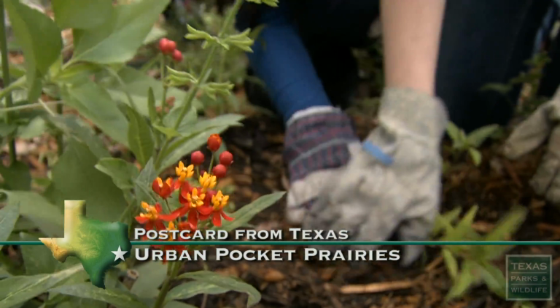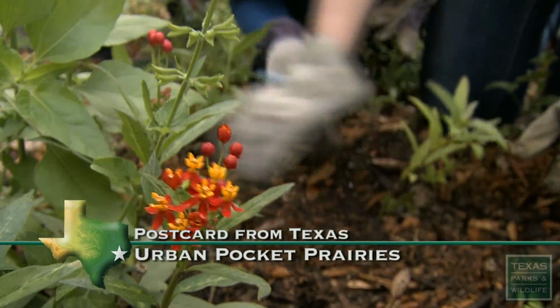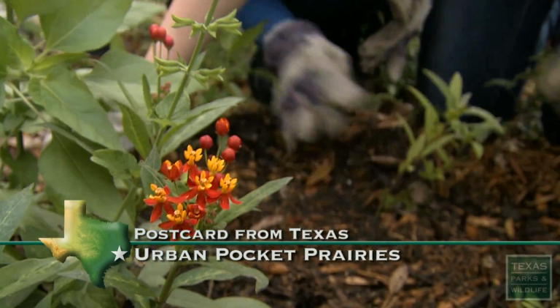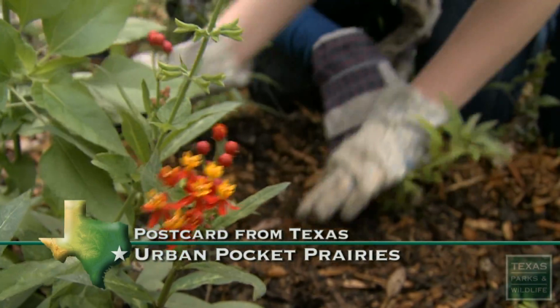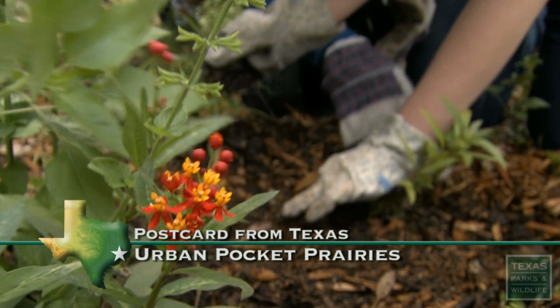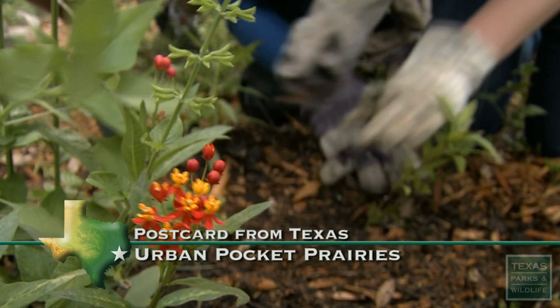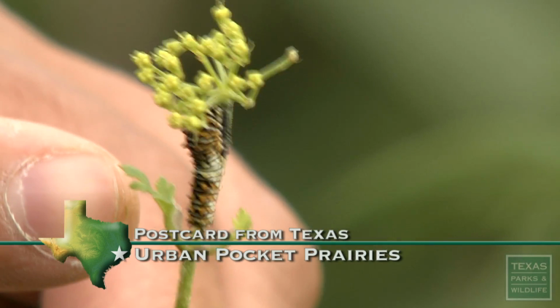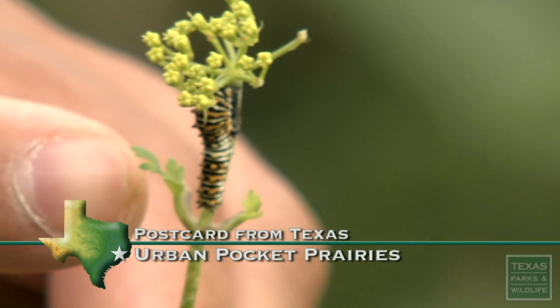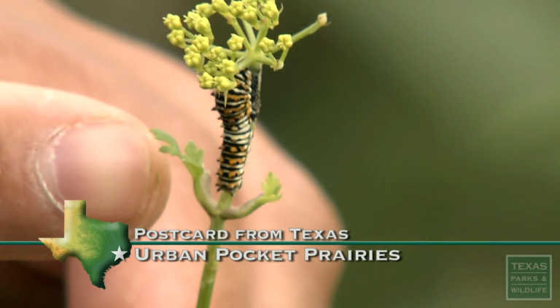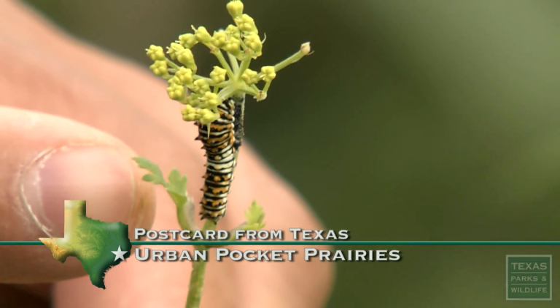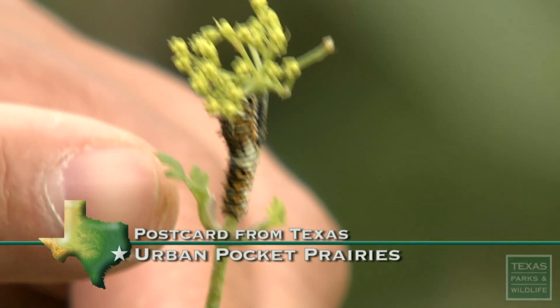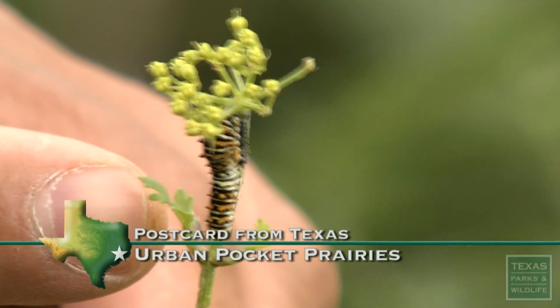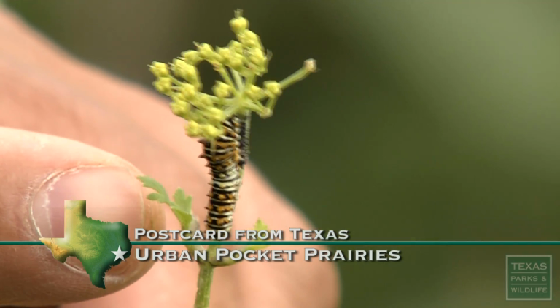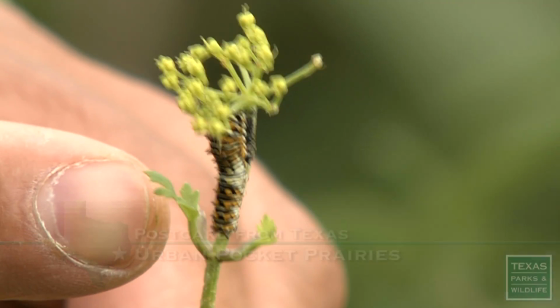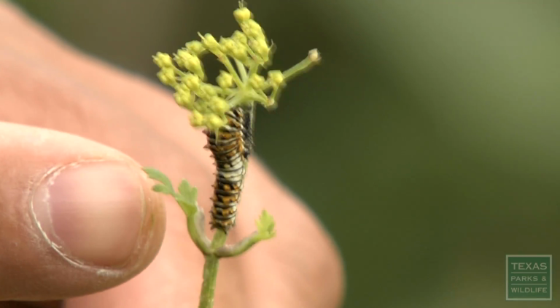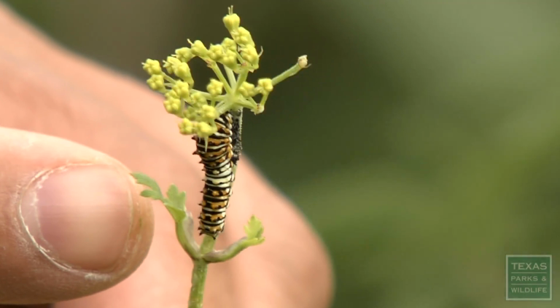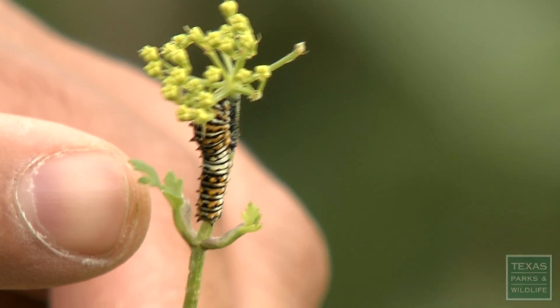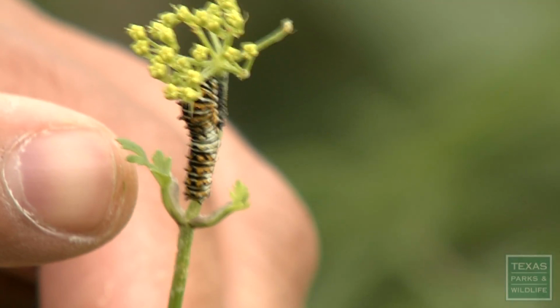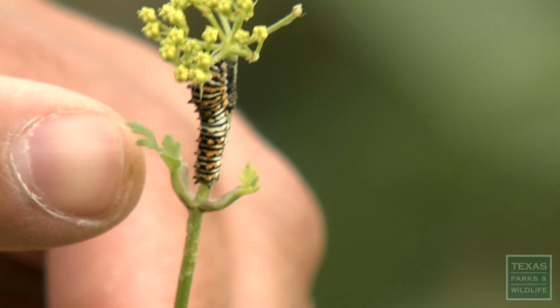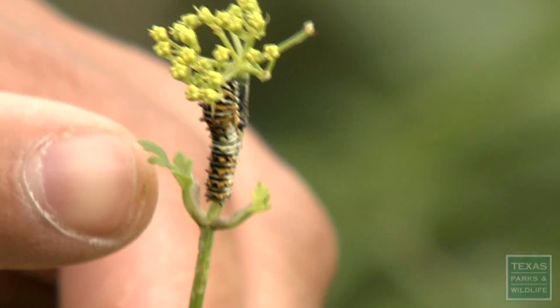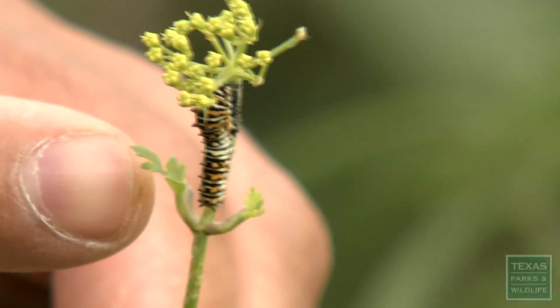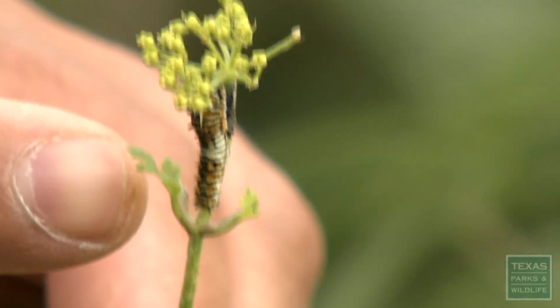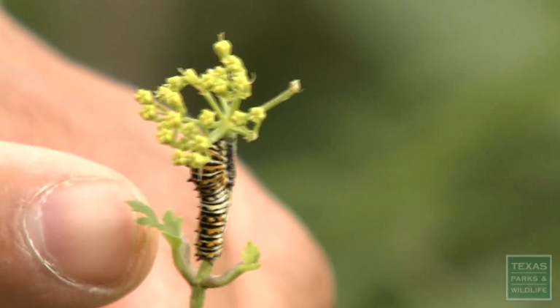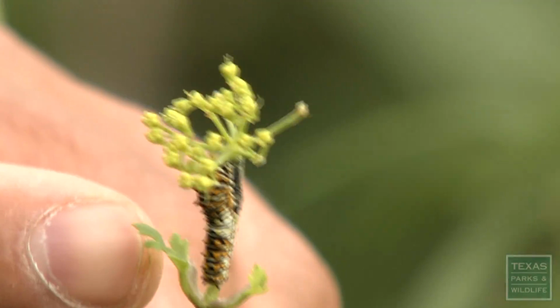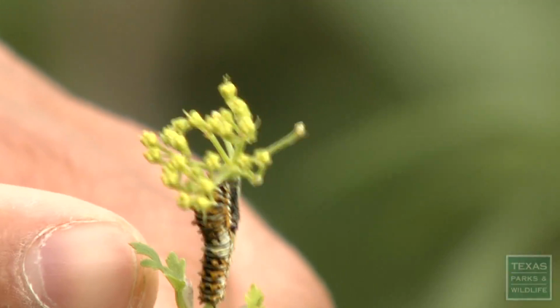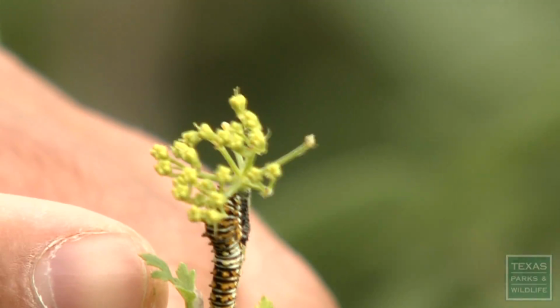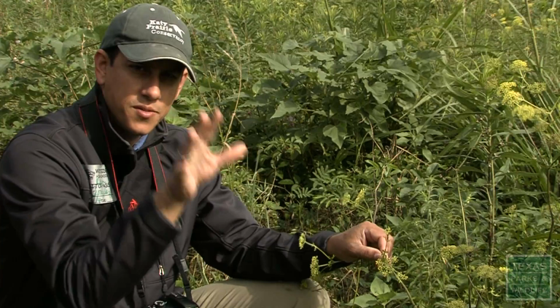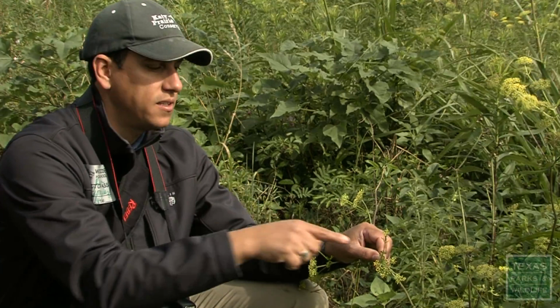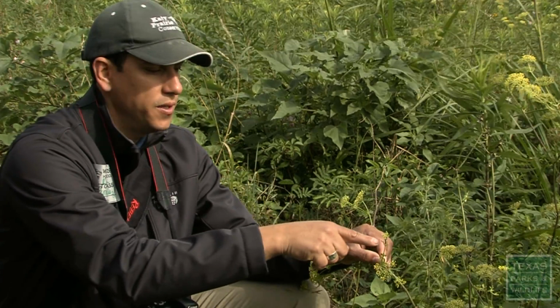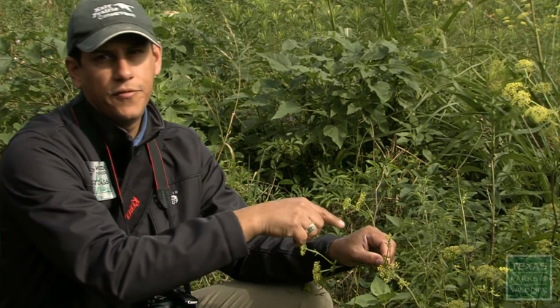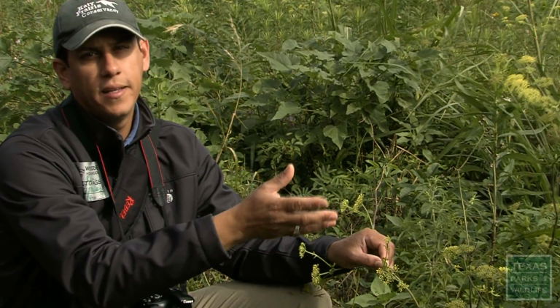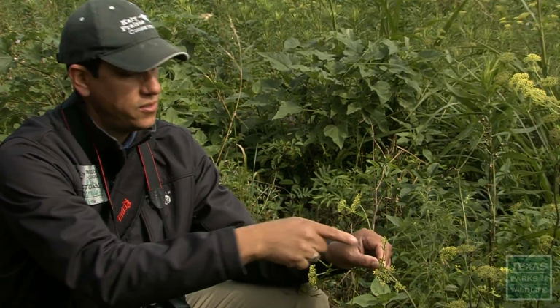This is a black swallowtail caterpillar, and it's just an example of how these little prairie patches, even though they're relatively small from a landscape scale, can be really great for pollinators.